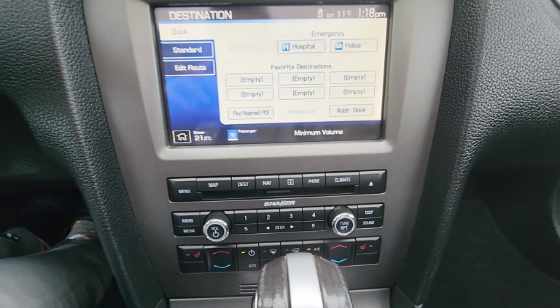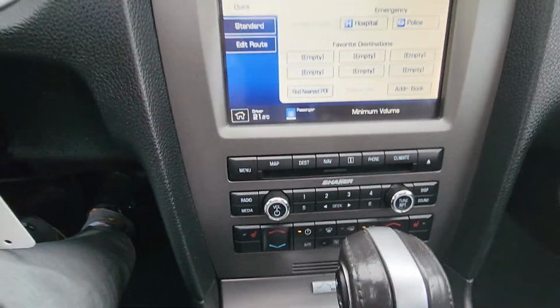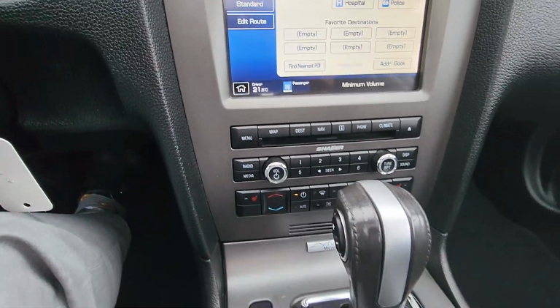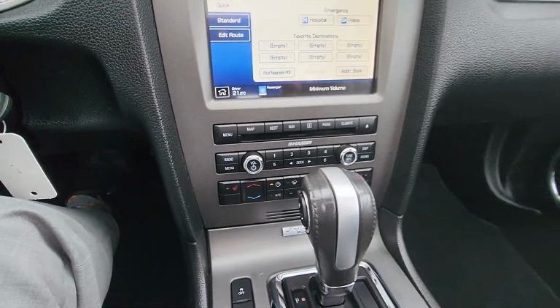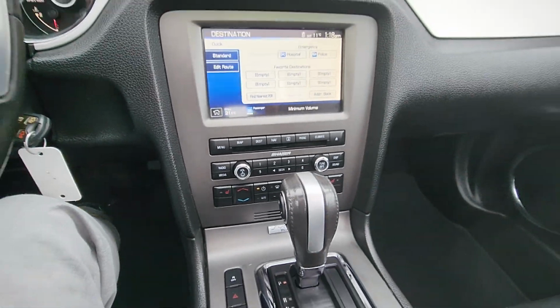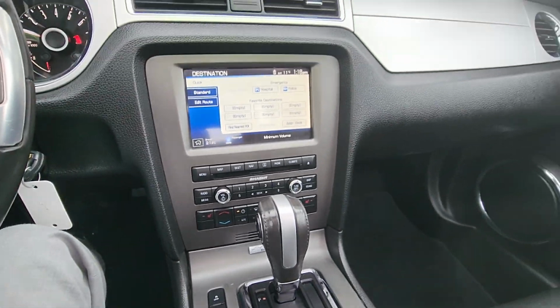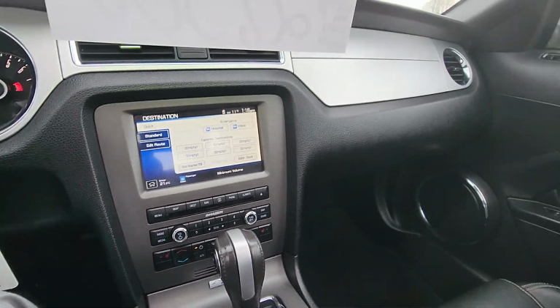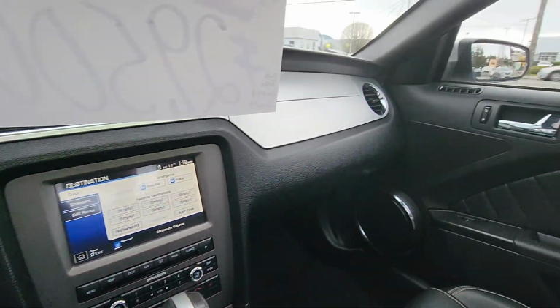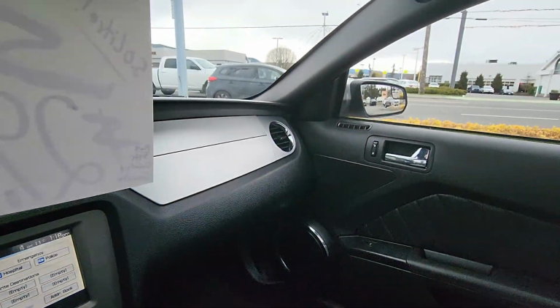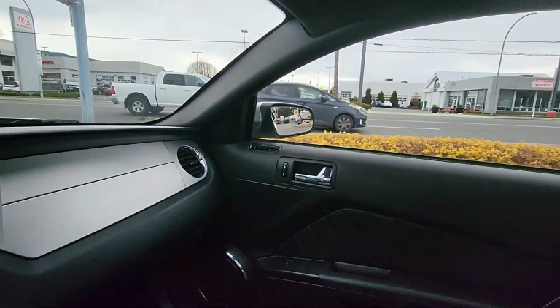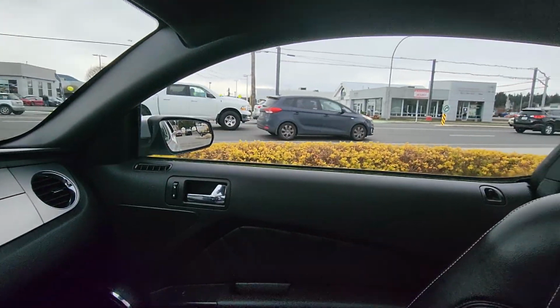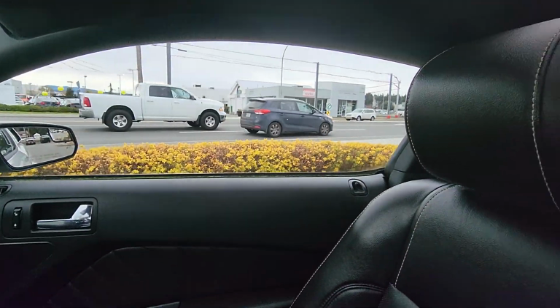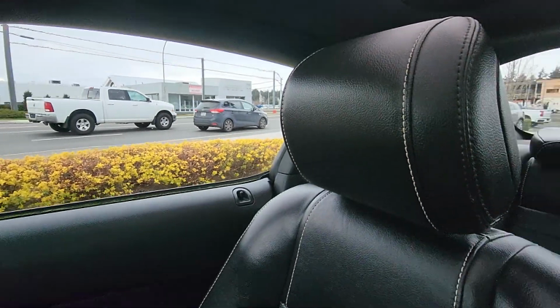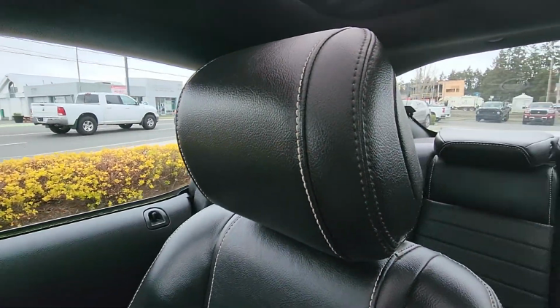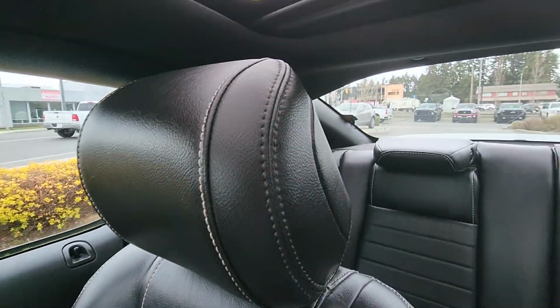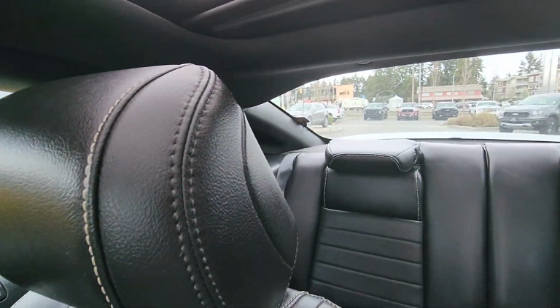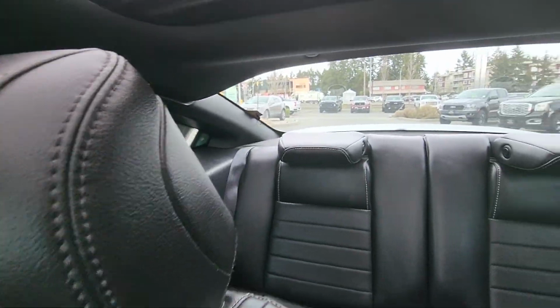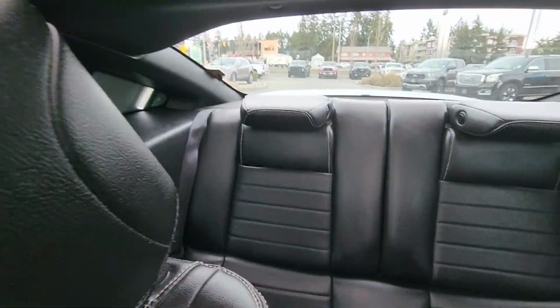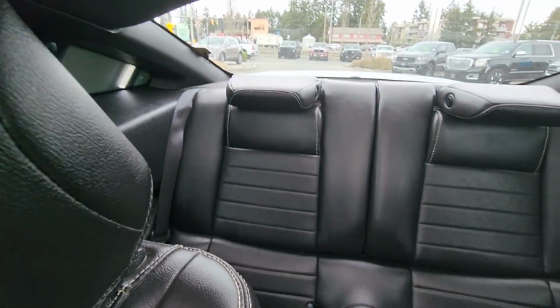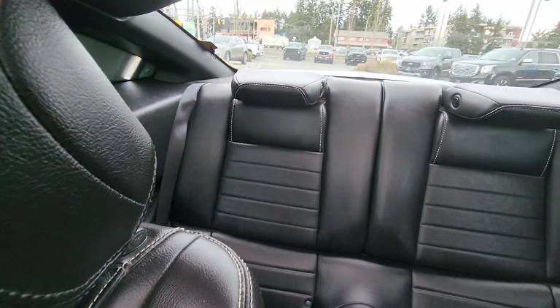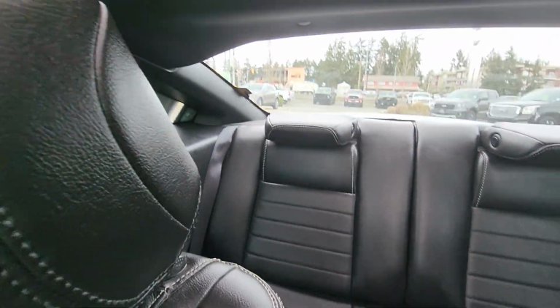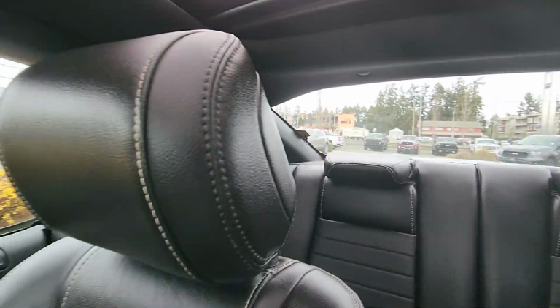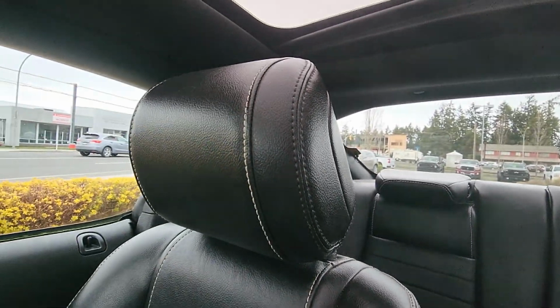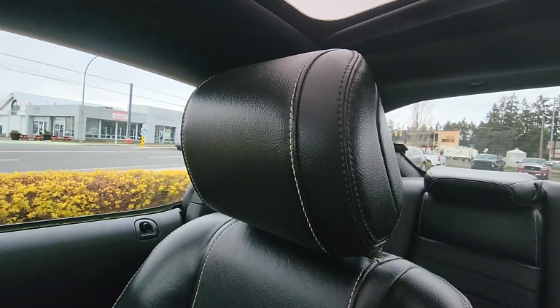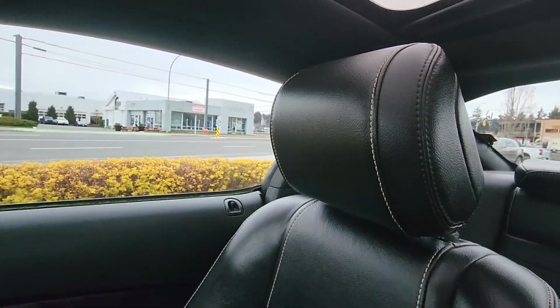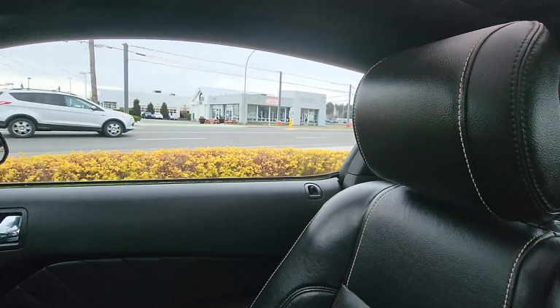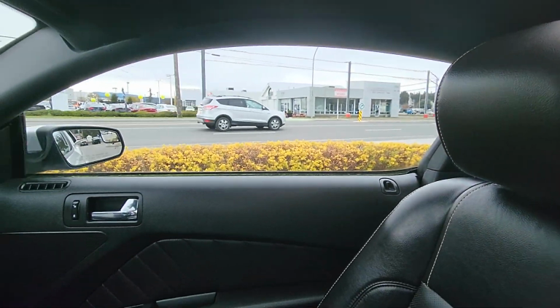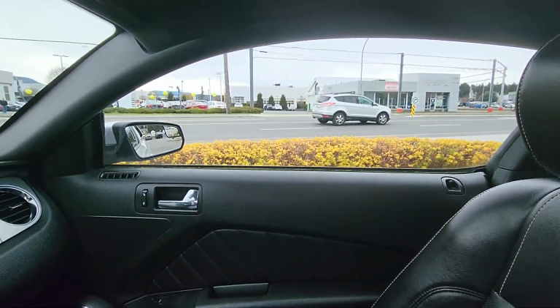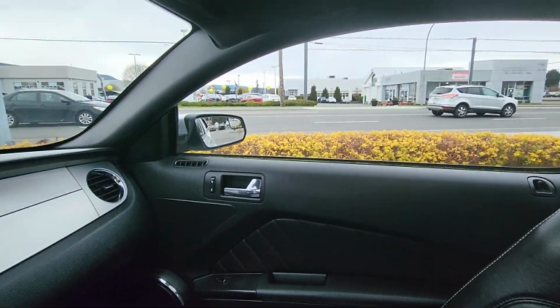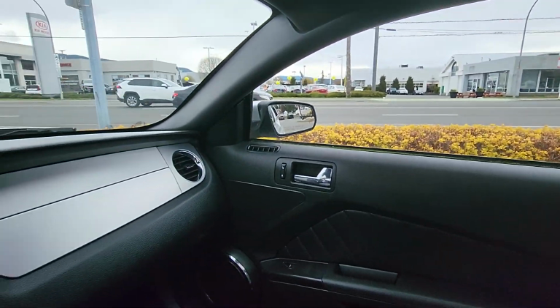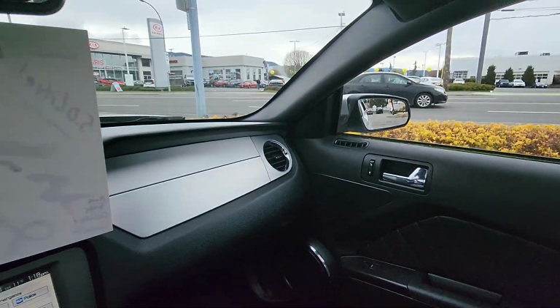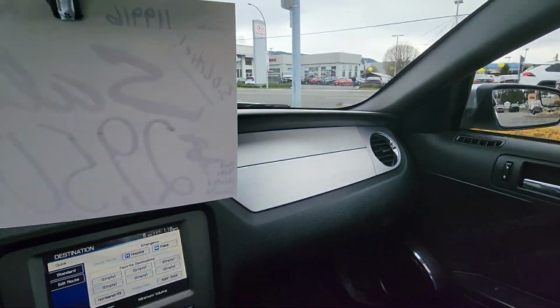Super beautiful vehicle with only 105,778 kilometers. Available for only $29,500. I'm just gonna jump out of the vehicle and give you another look at it from the outside.